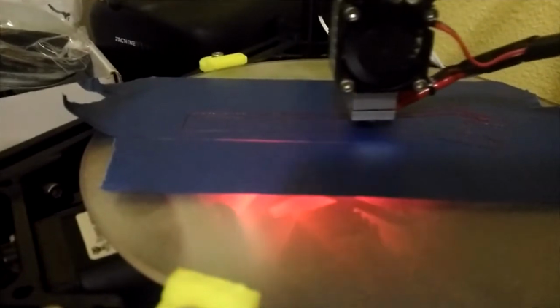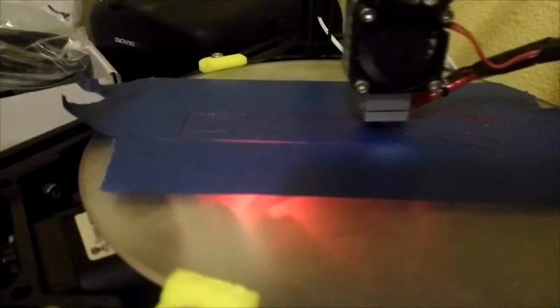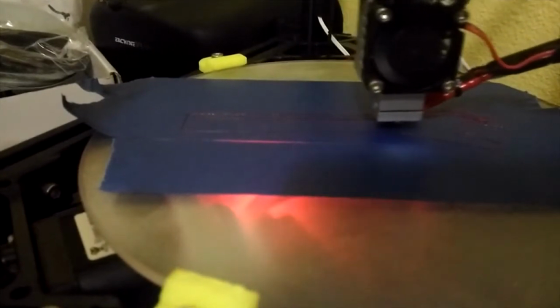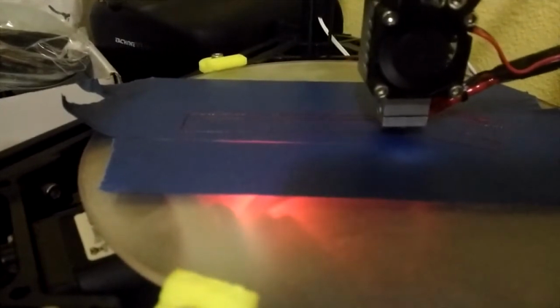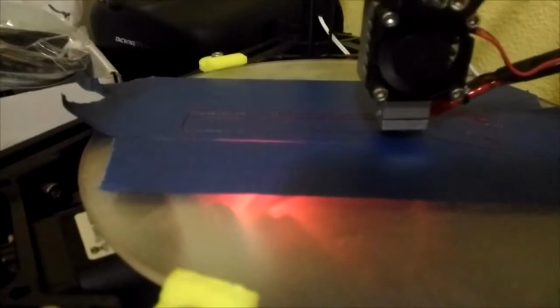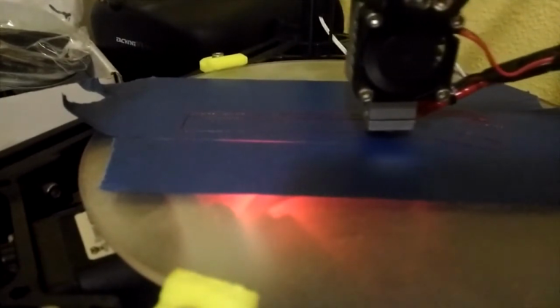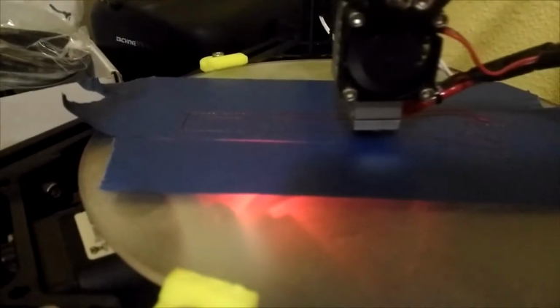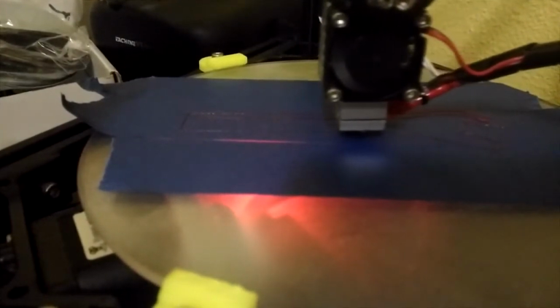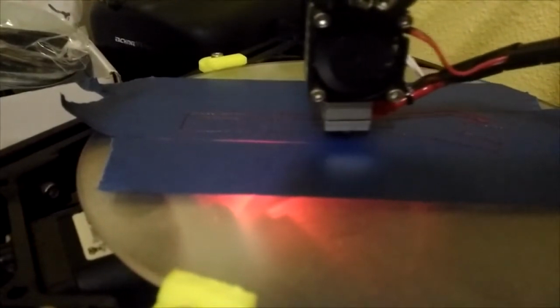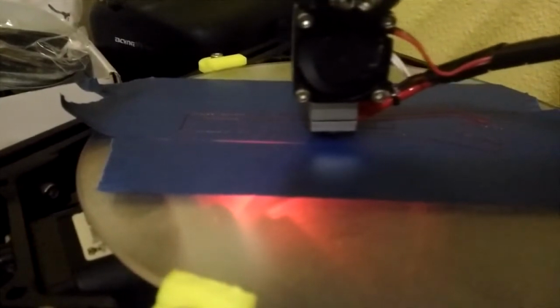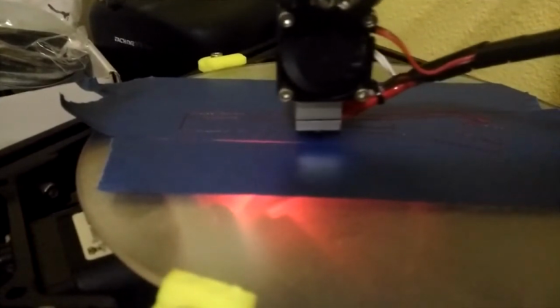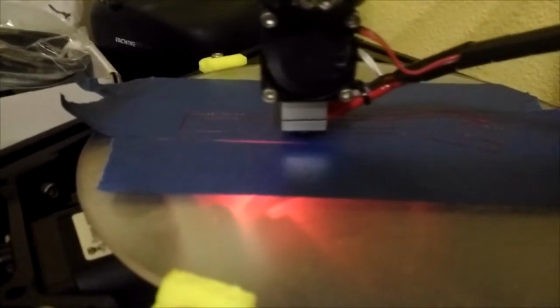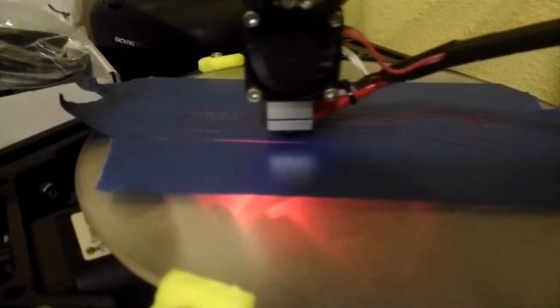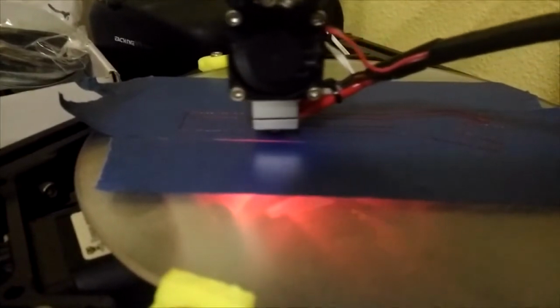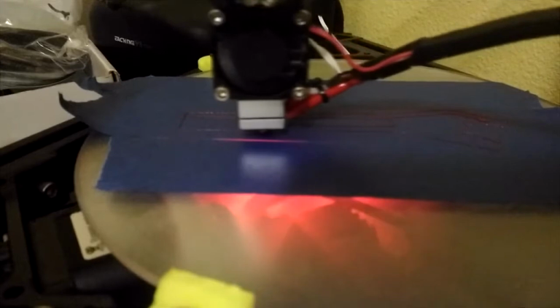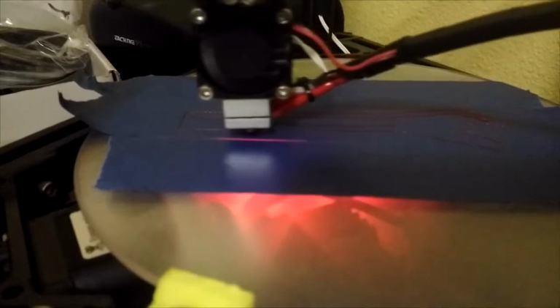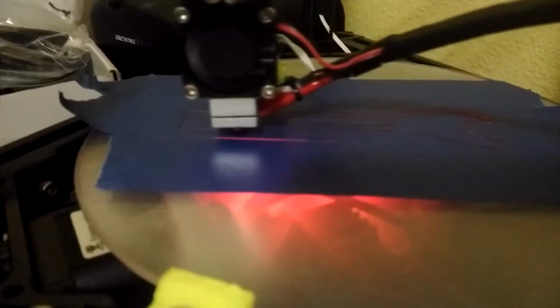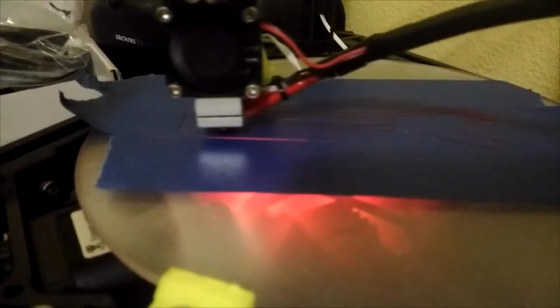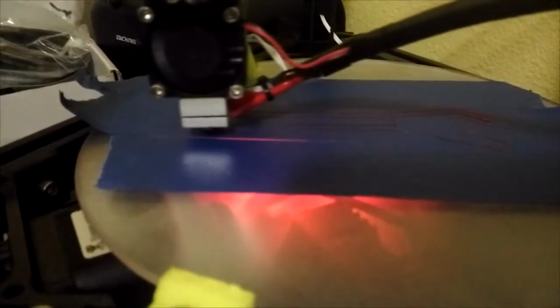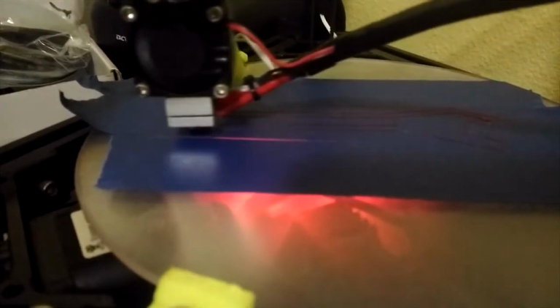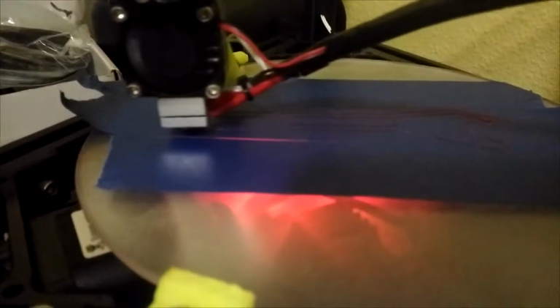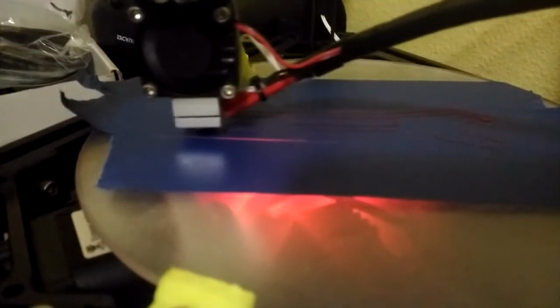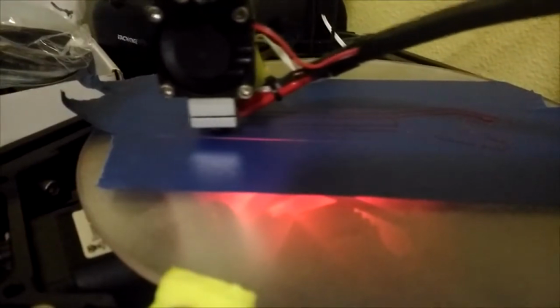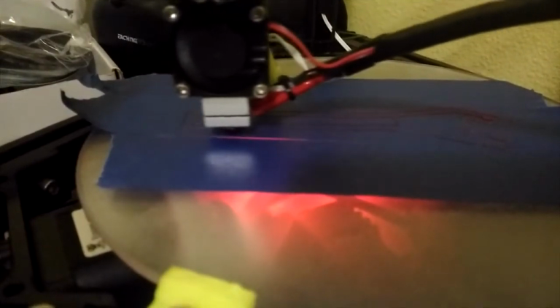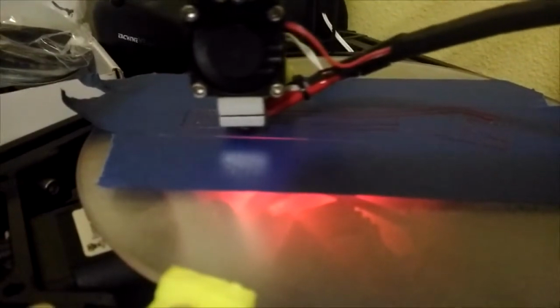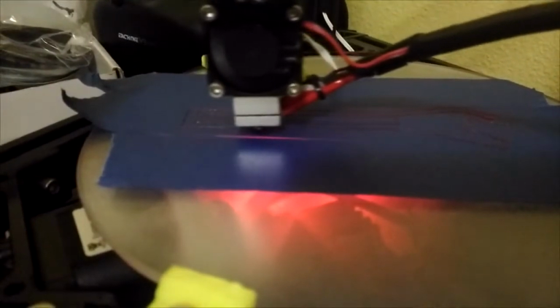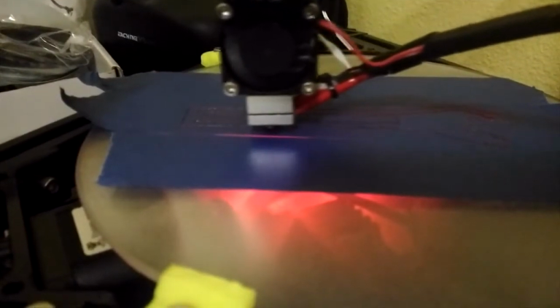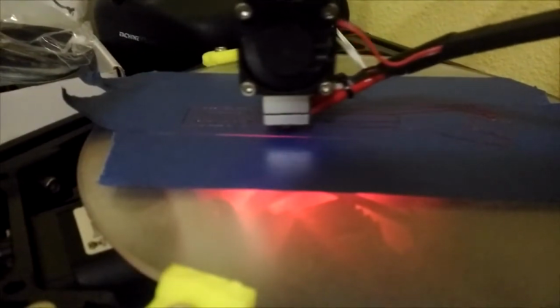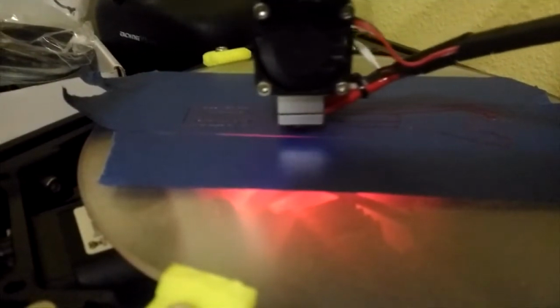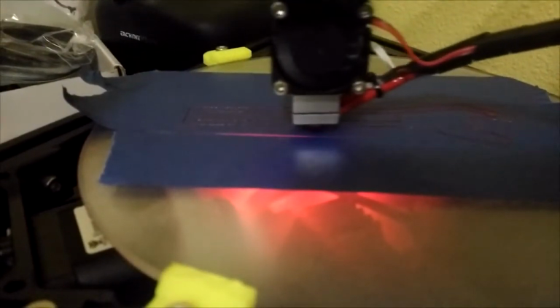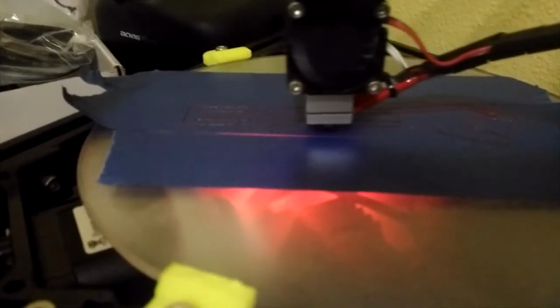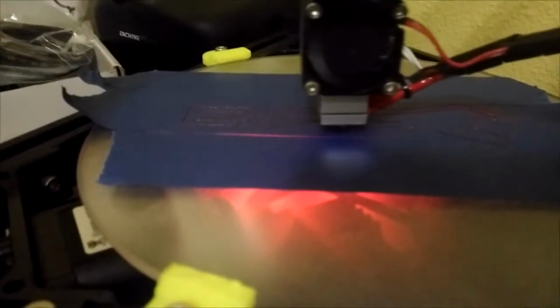Hi, this is Tens here. Today we are going to be reviewing a 3D printer we just received. In this video, we are printing a new spool holder.